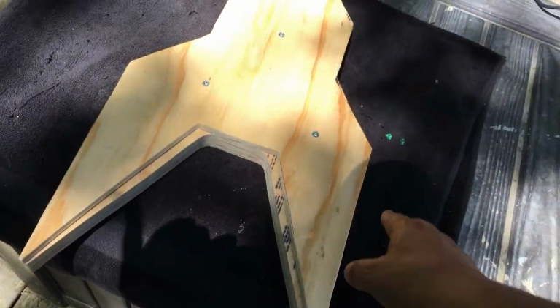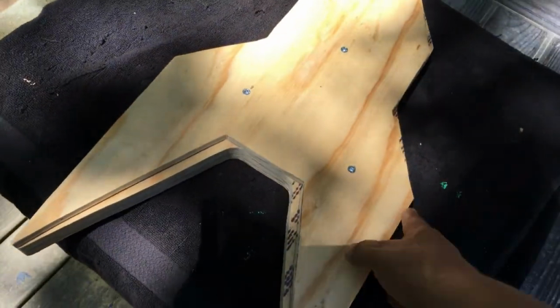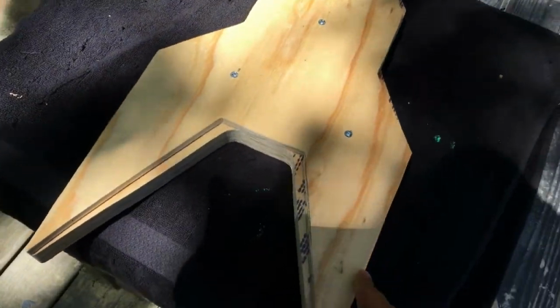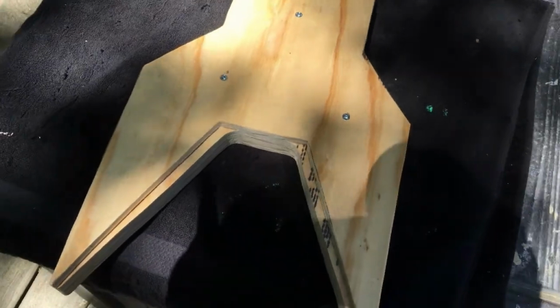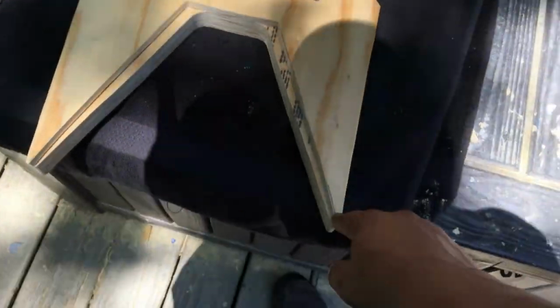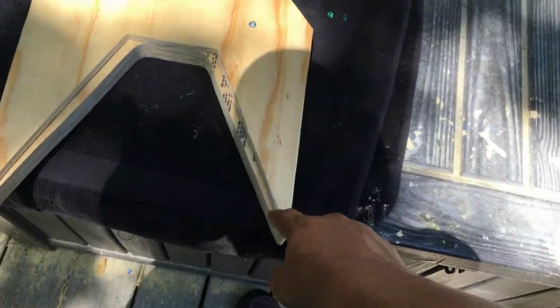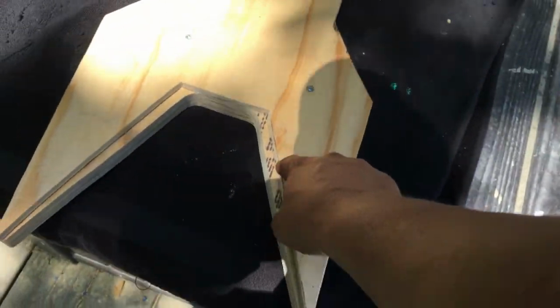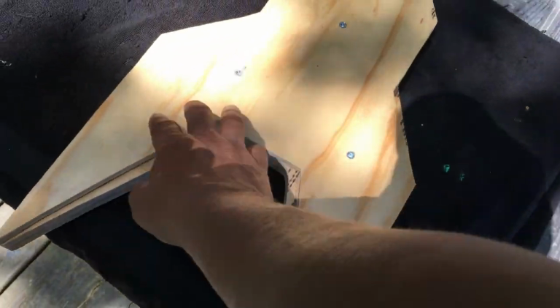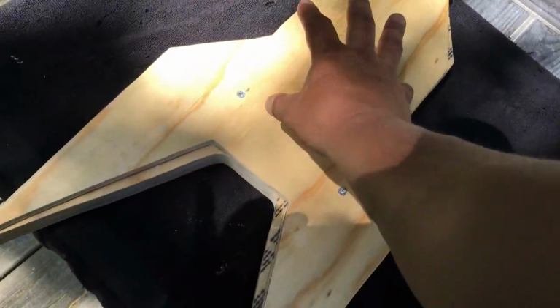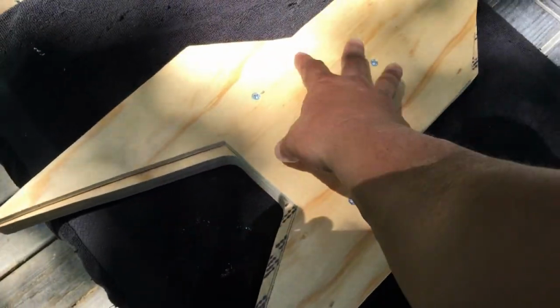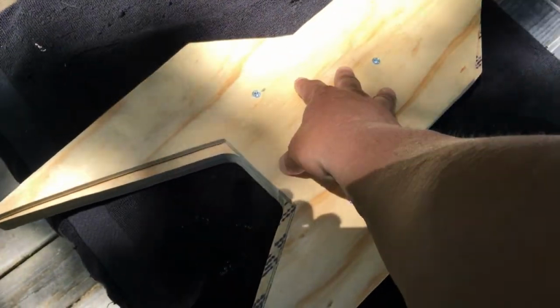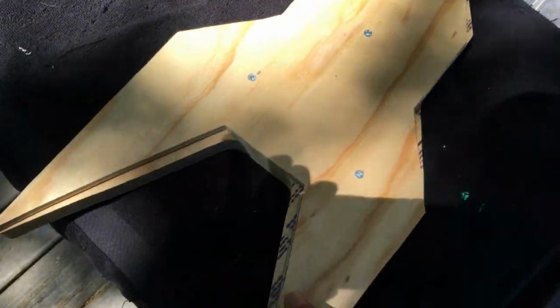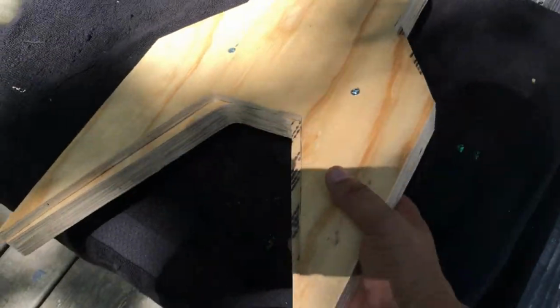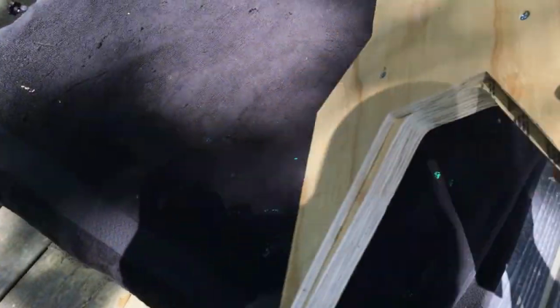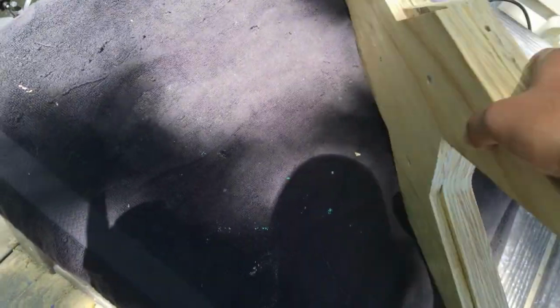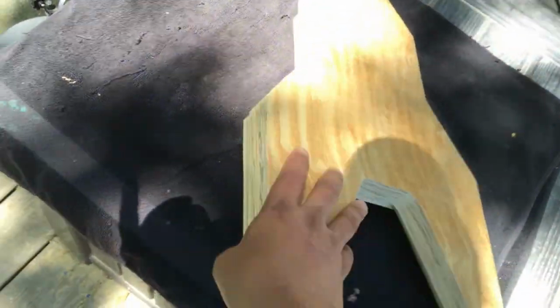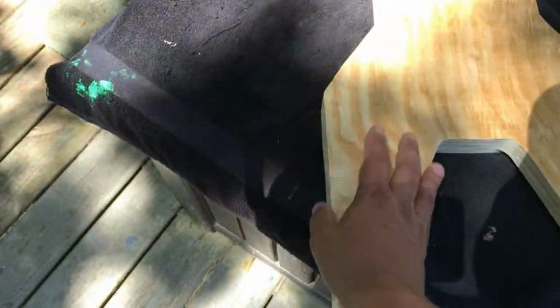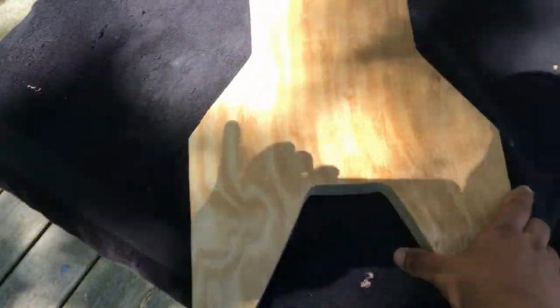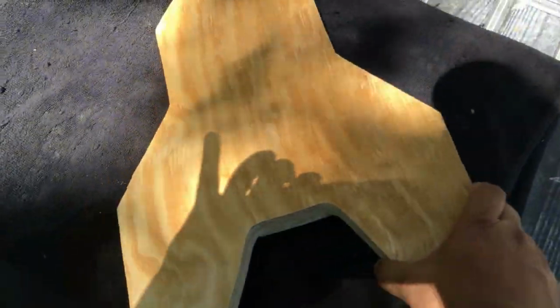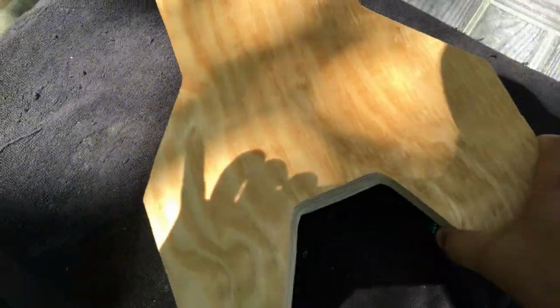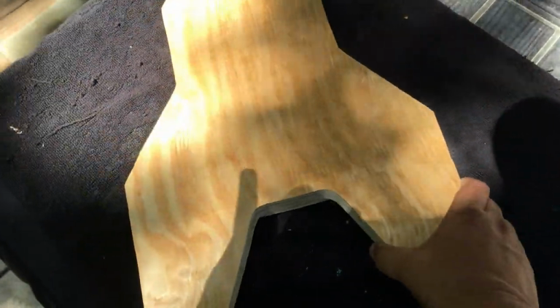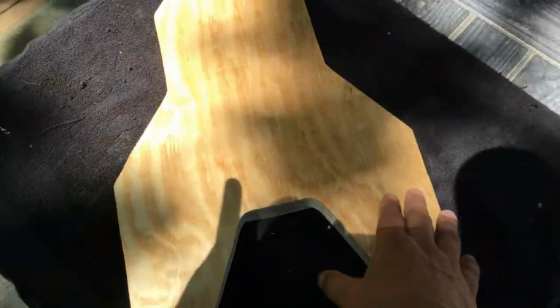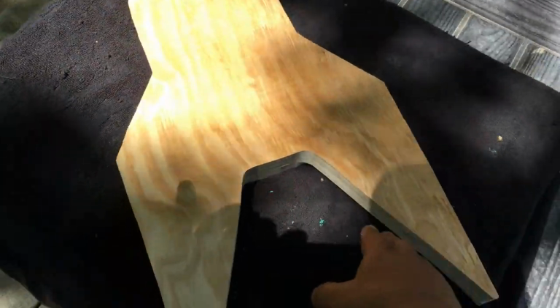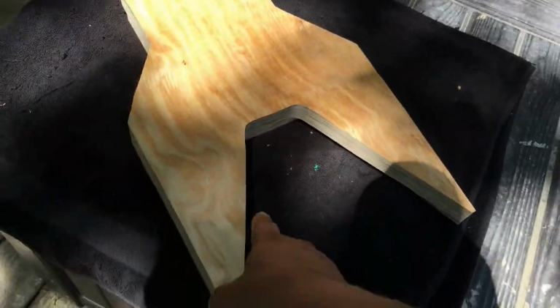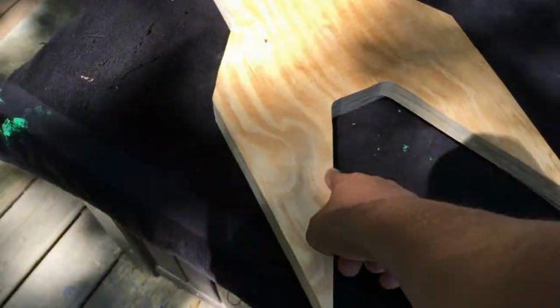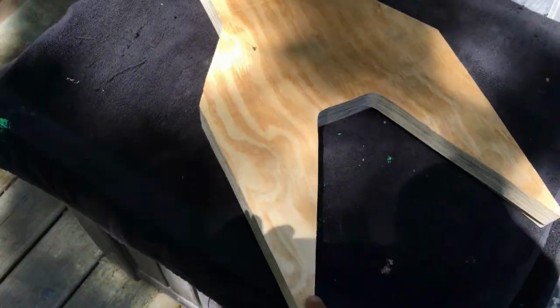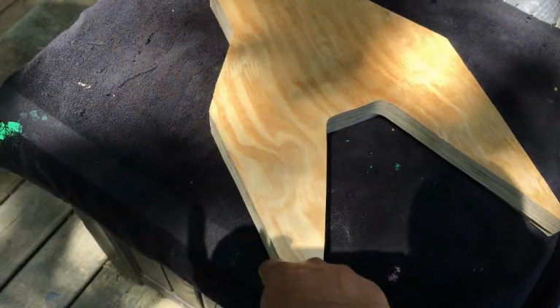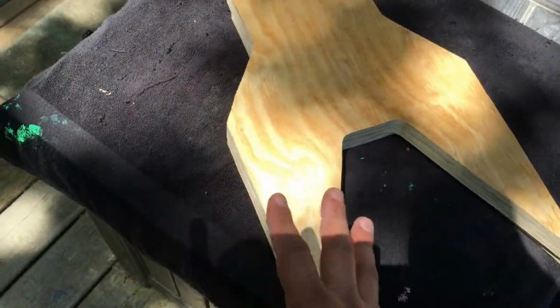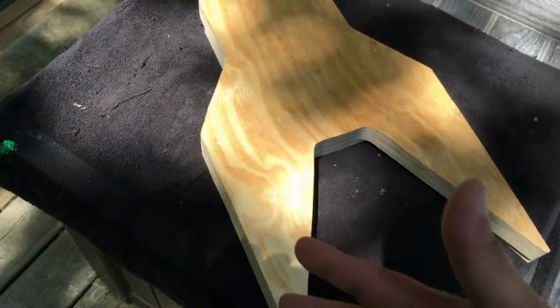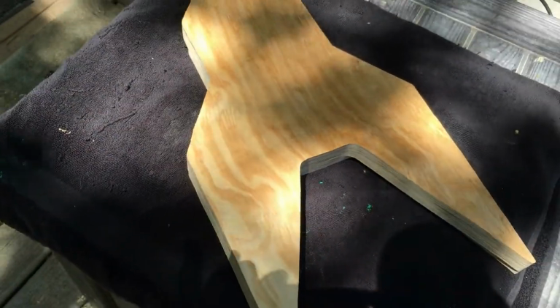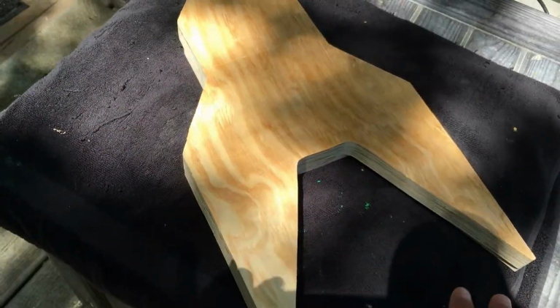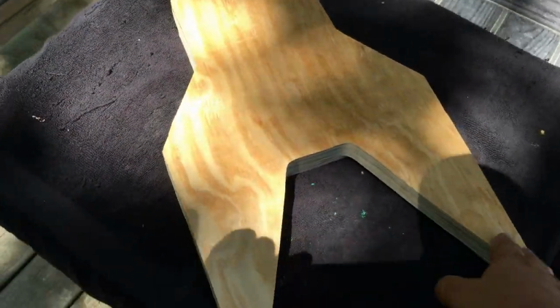On the front, I'm just going to sand the edges to get a soft edge — you can see it's going to have a metal plate on the top. But on the back, I'm going to go ahead and do my usual Dremel tool with the round bit to make the round edge so it feels real good on your body.